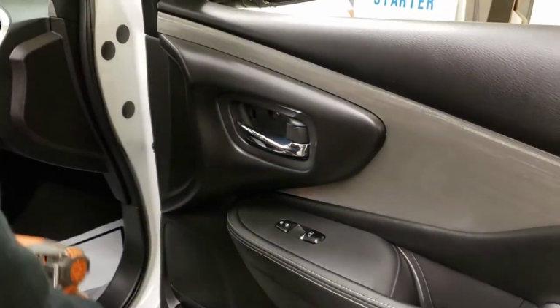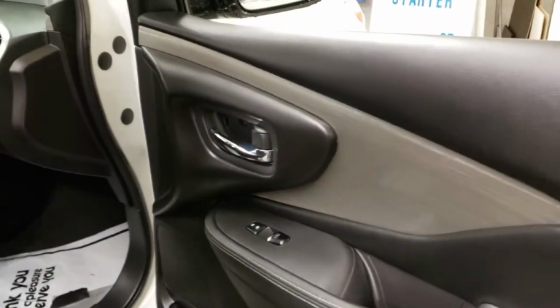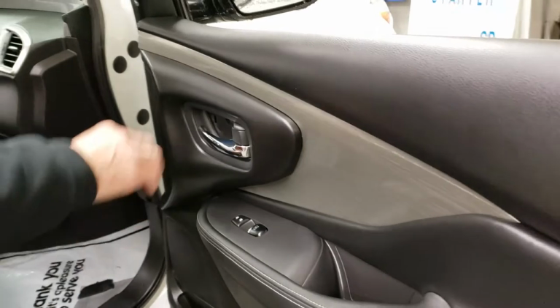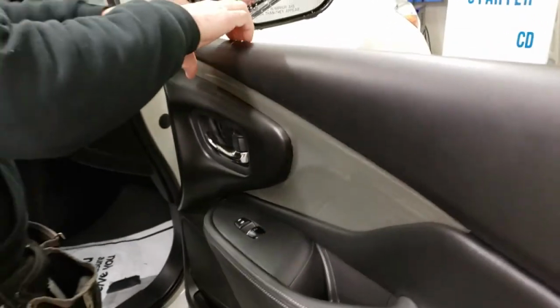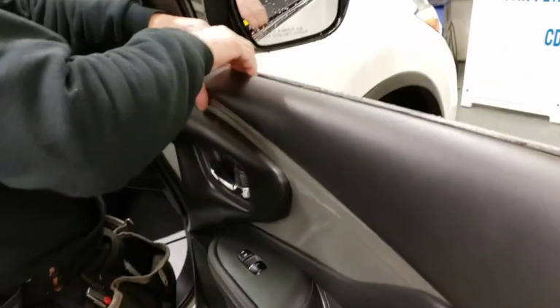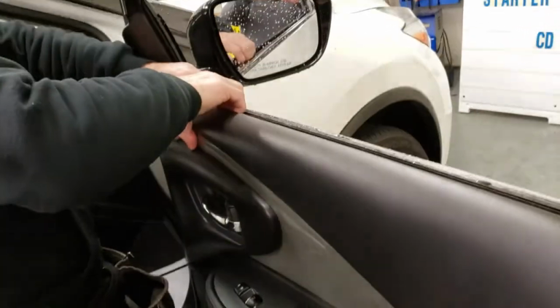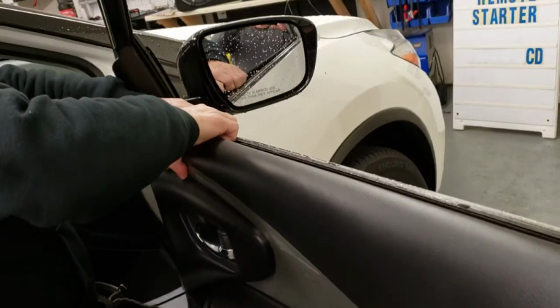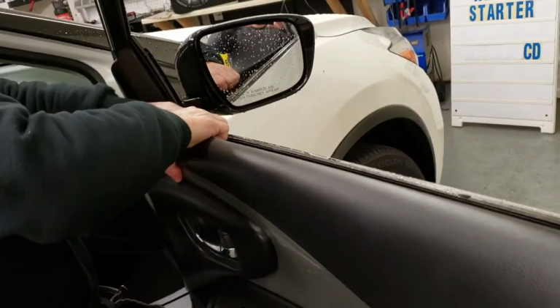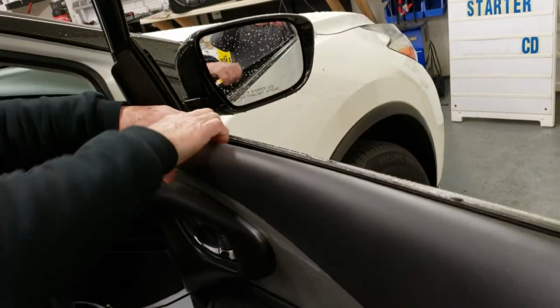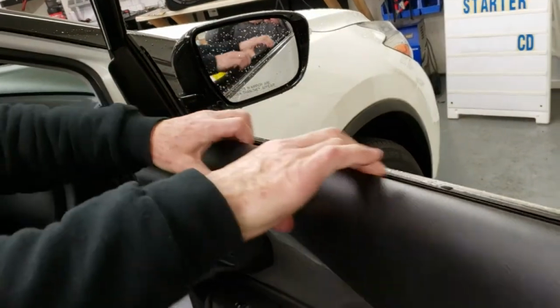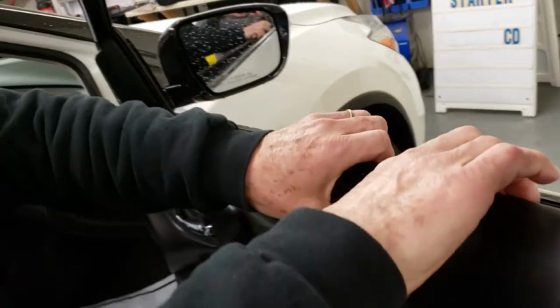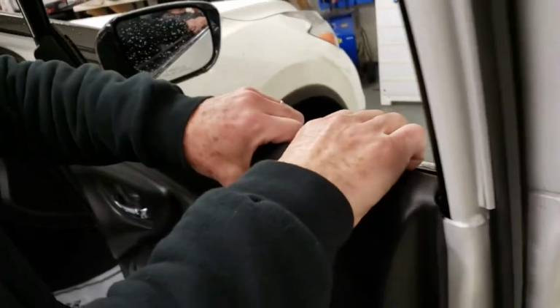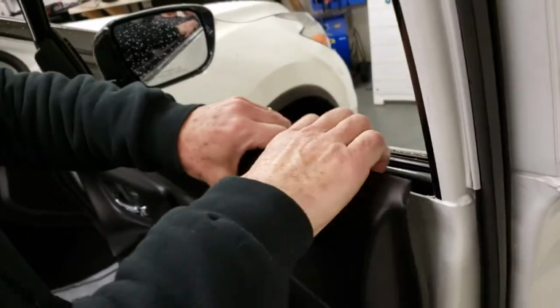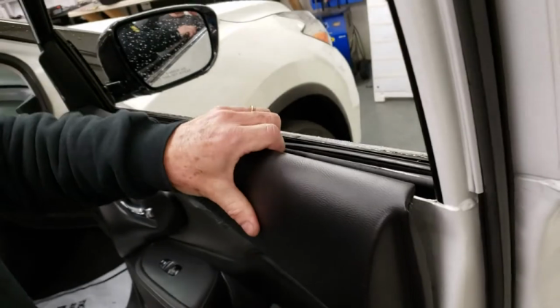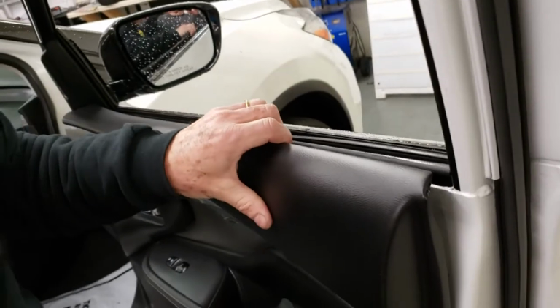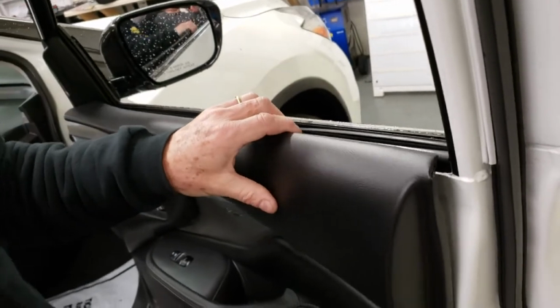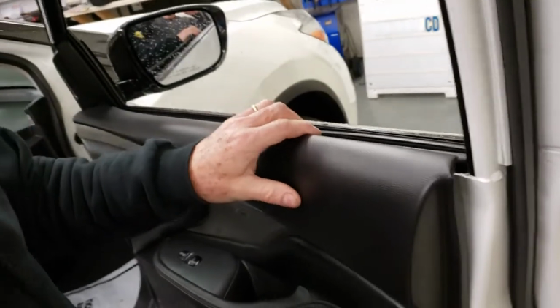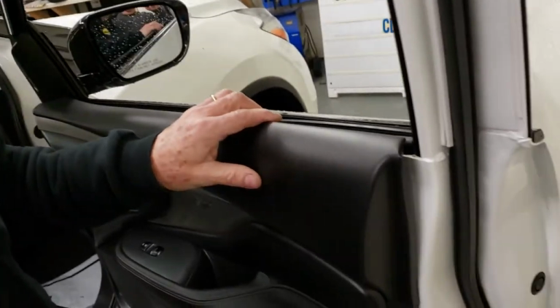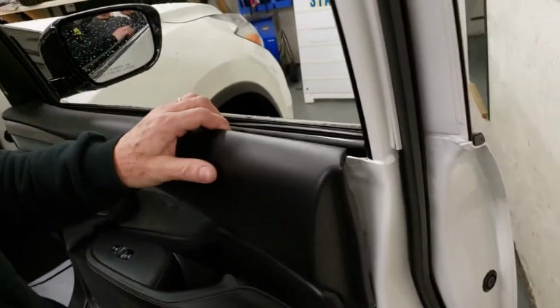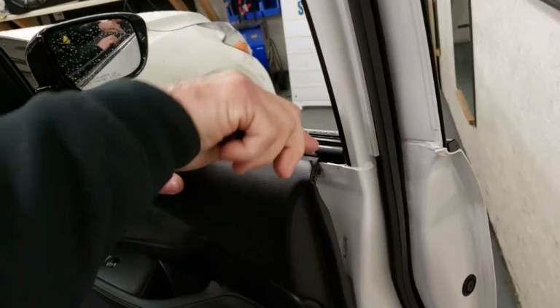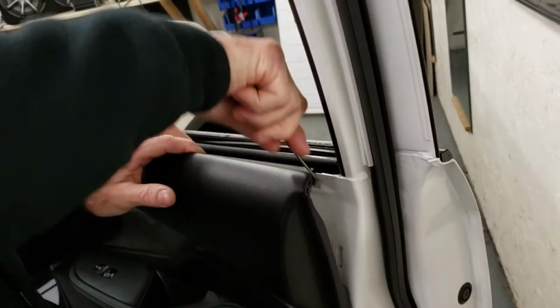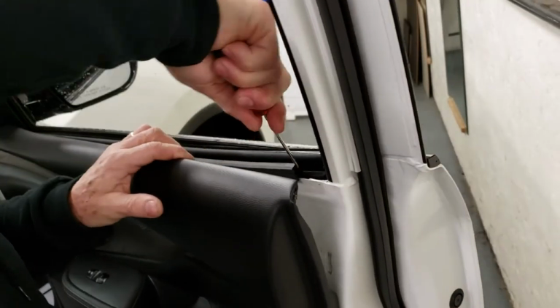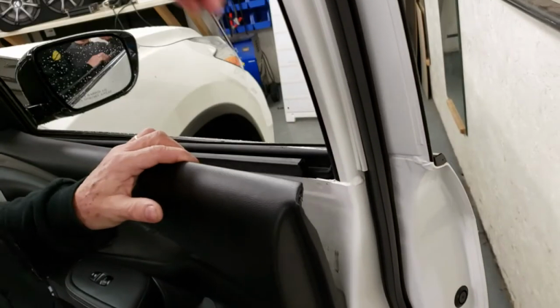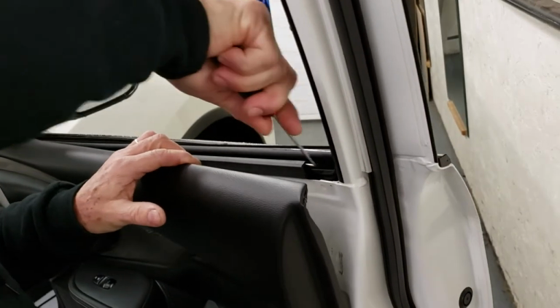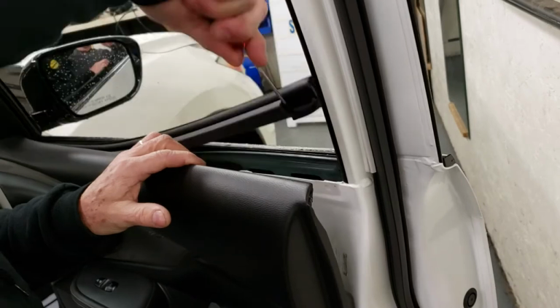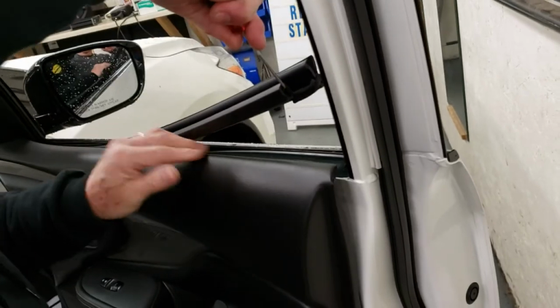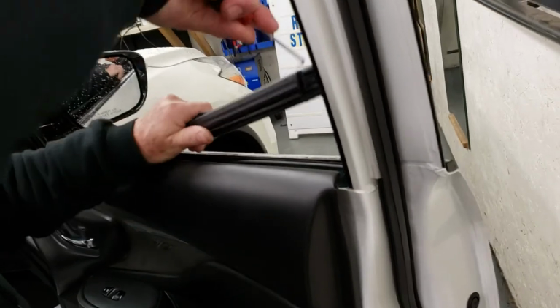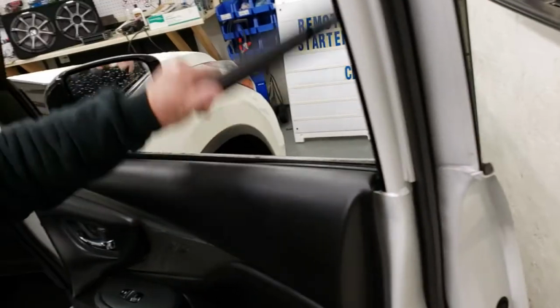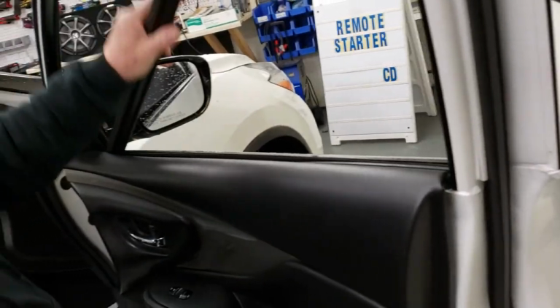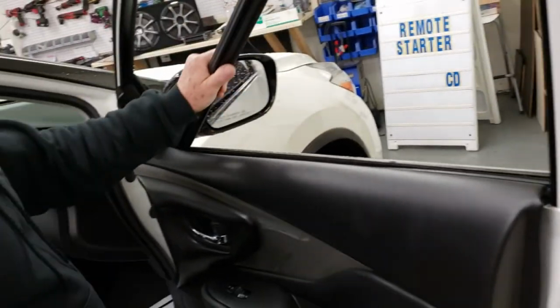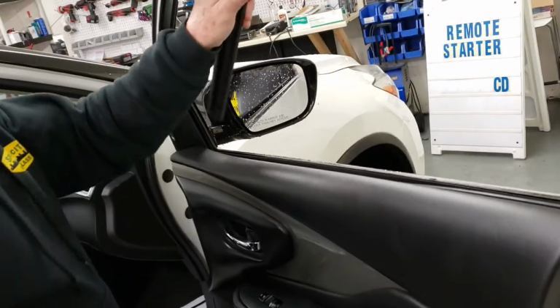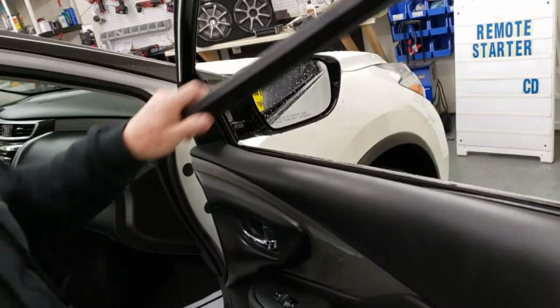Comes right off. You can just lift and peel. As easy as that — it's done.